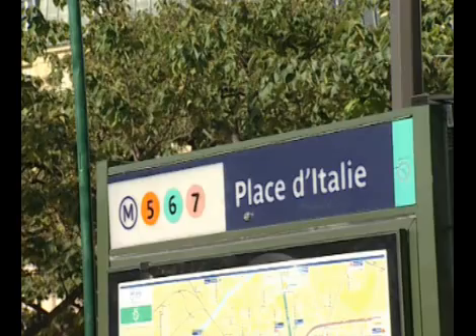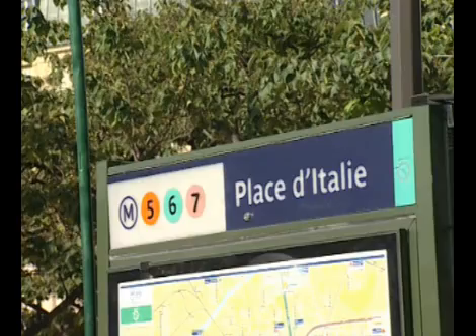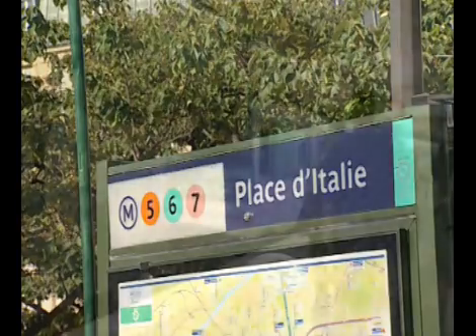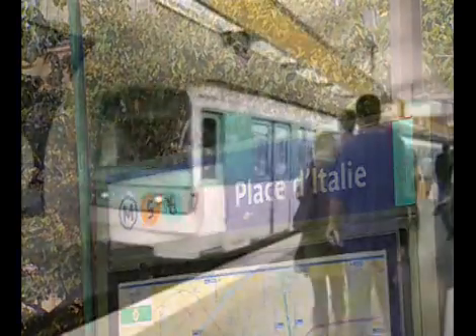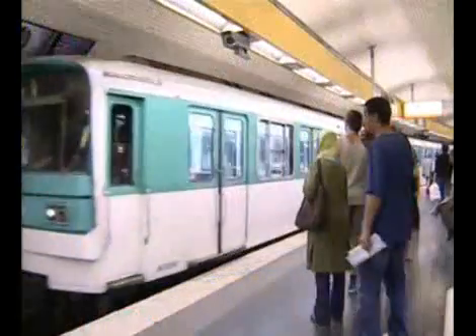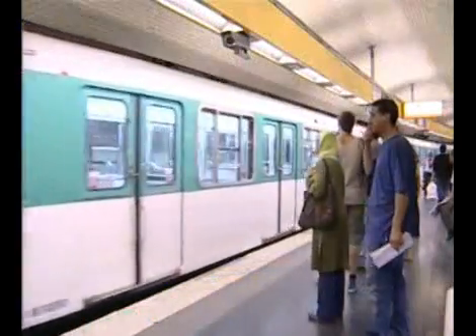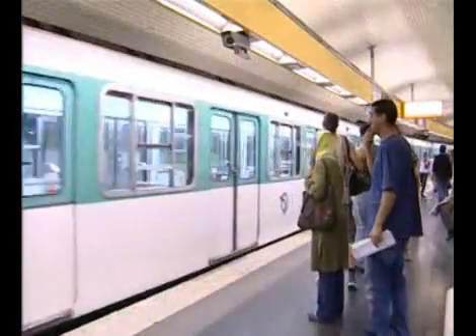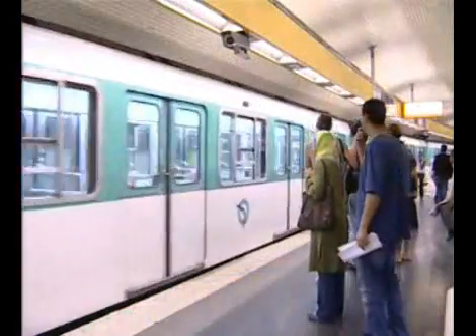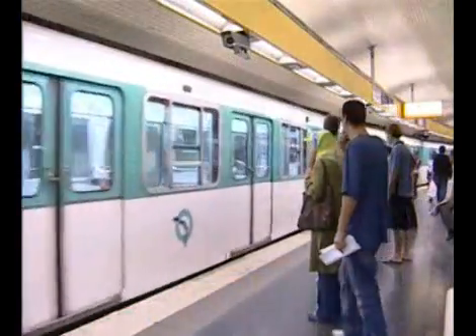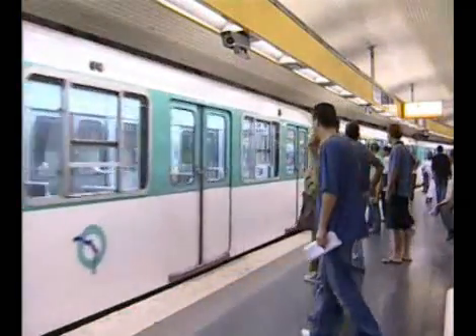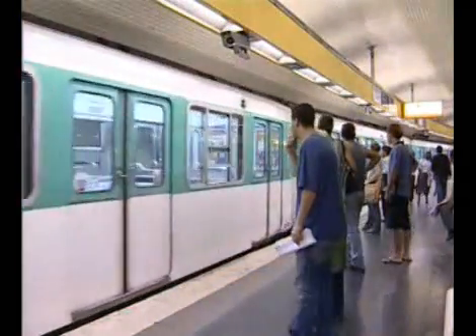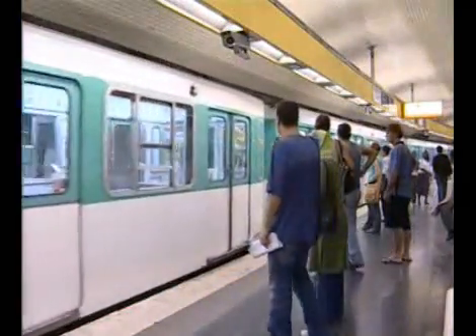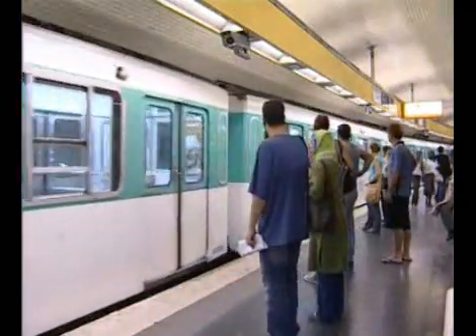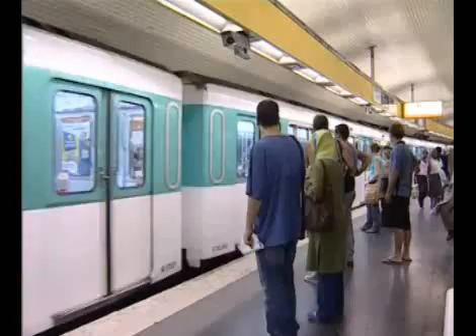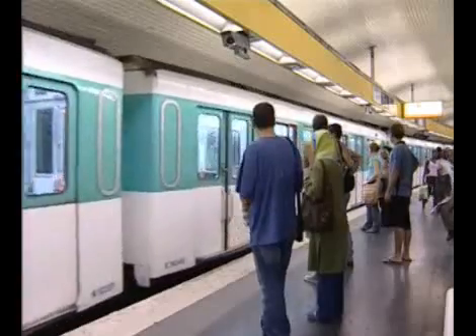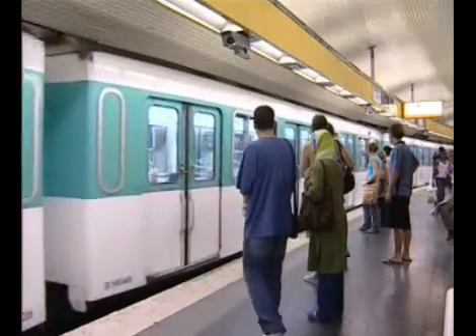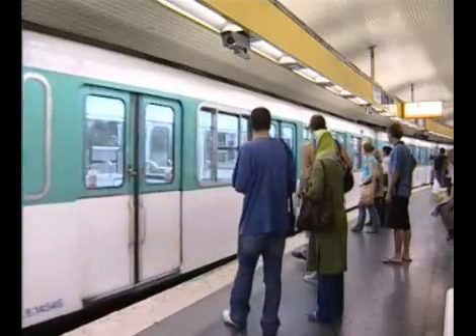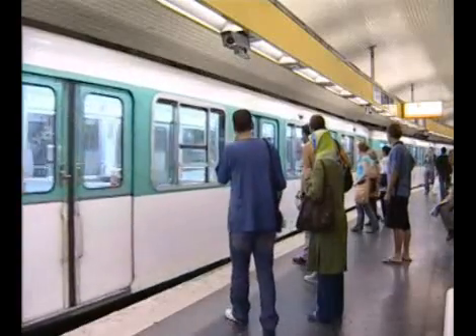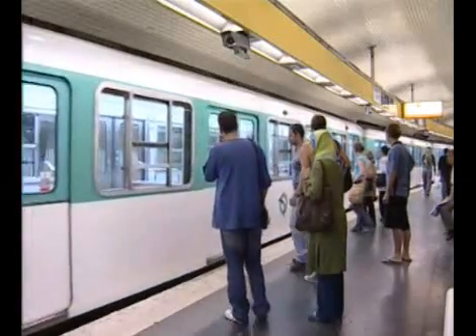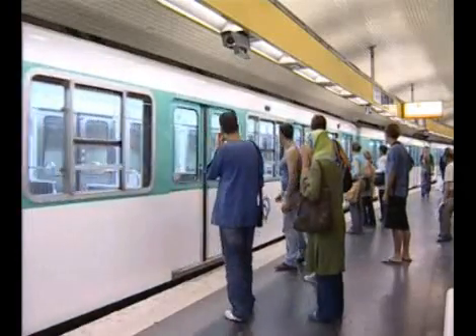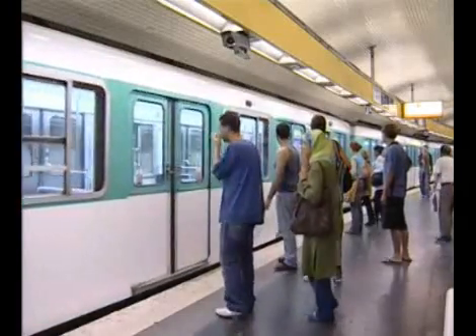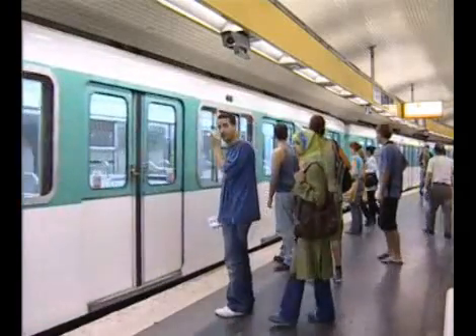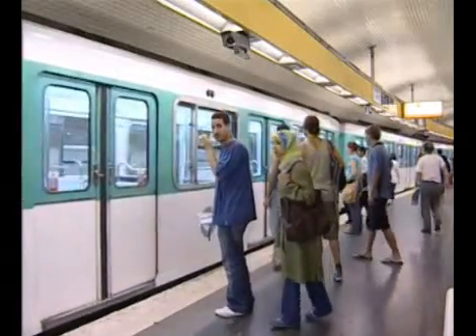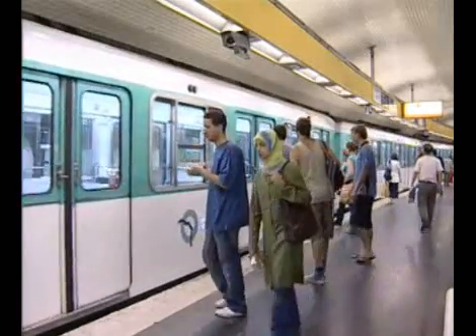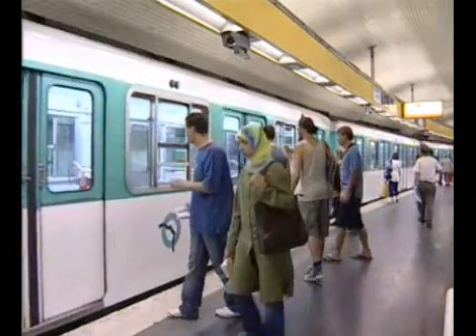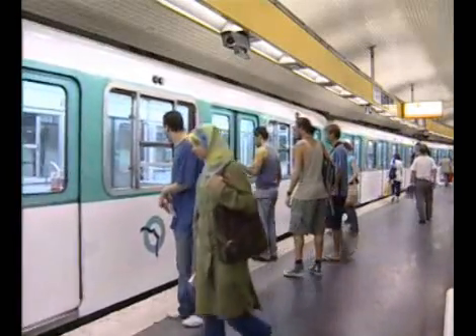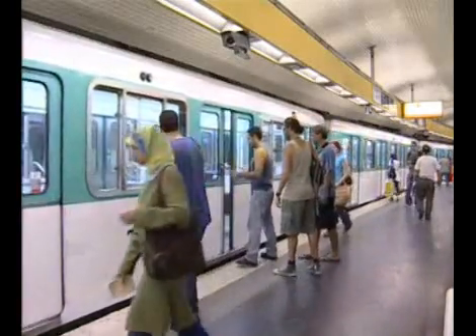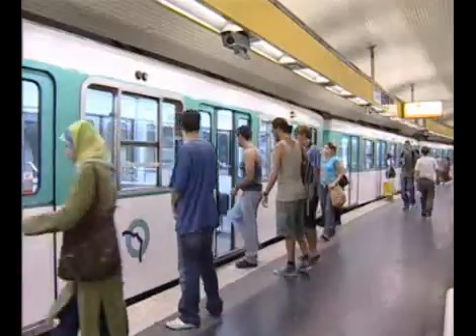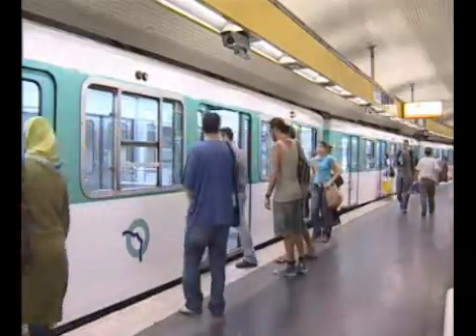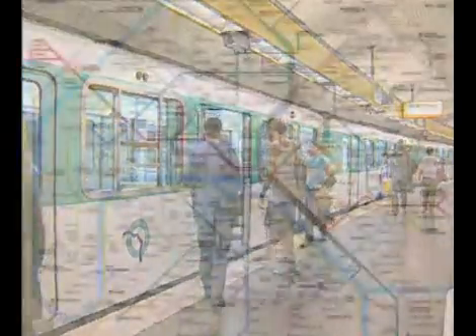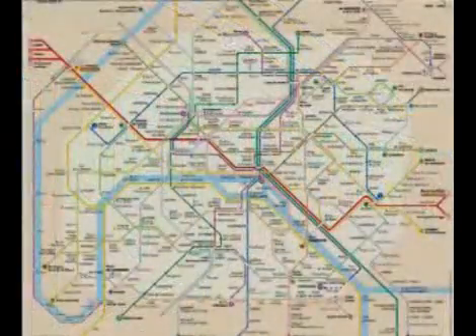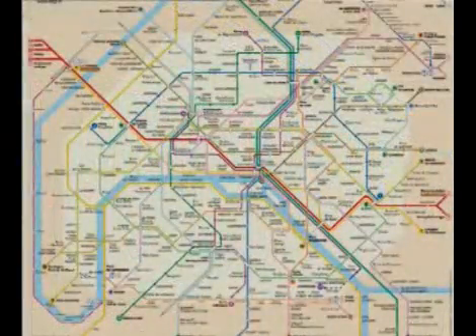Une rame de type MF67 fait son entrée à quai sur la ligne numéro 5. Les initiales MF signifient matériel fer 67, ce qui fait référence à l'année de construction.